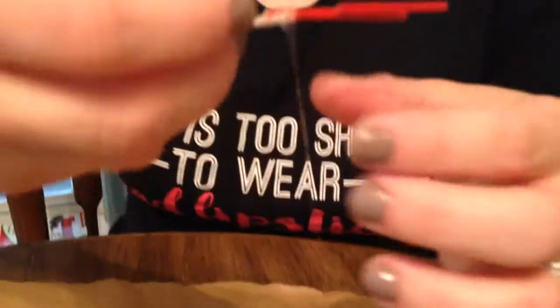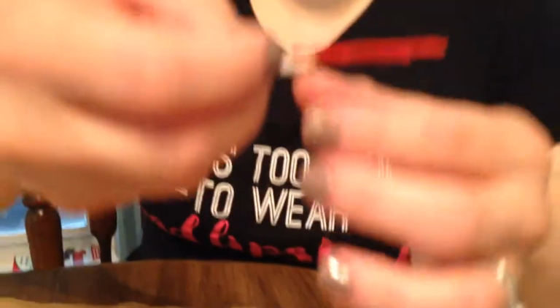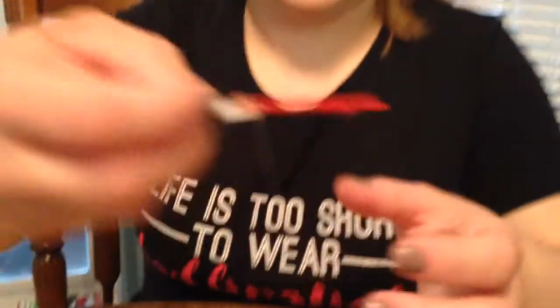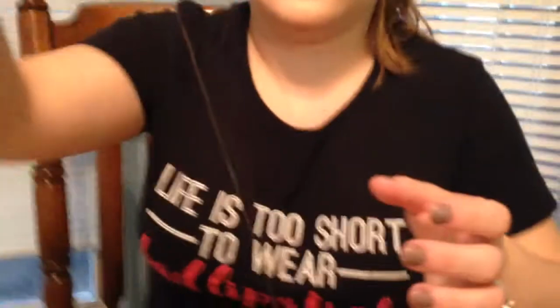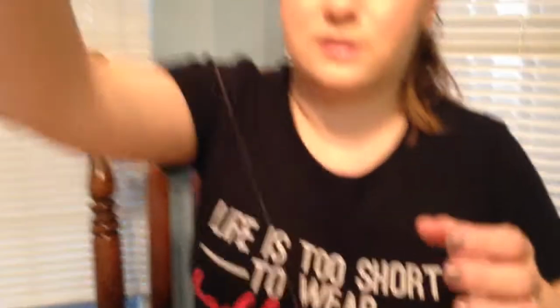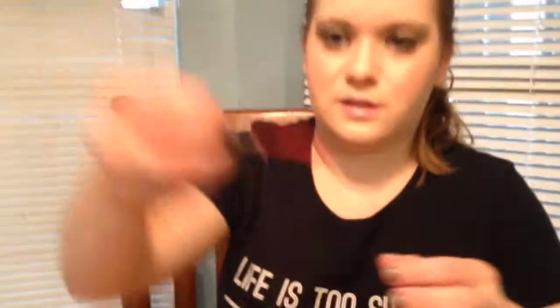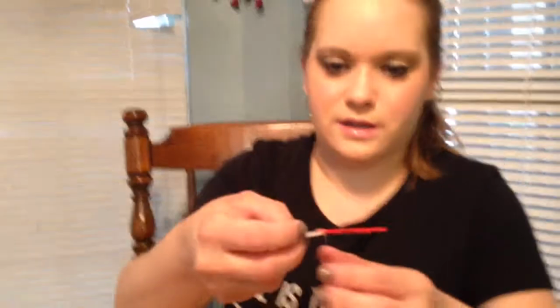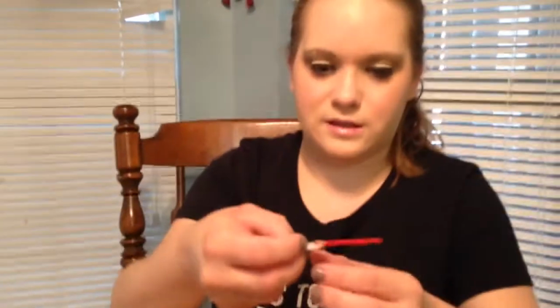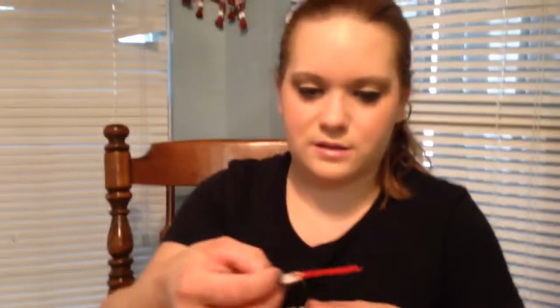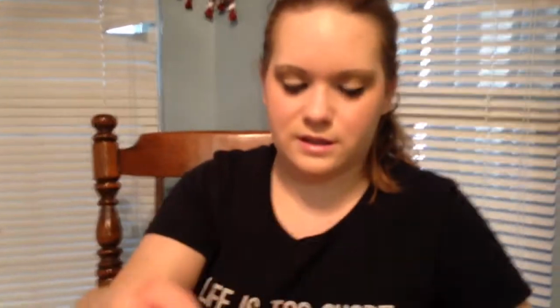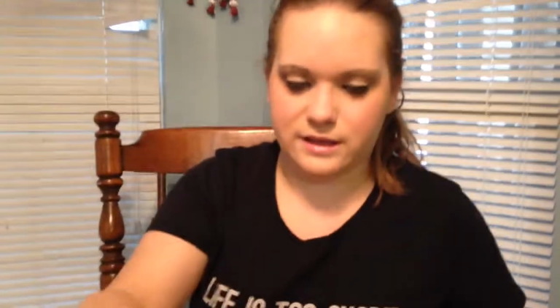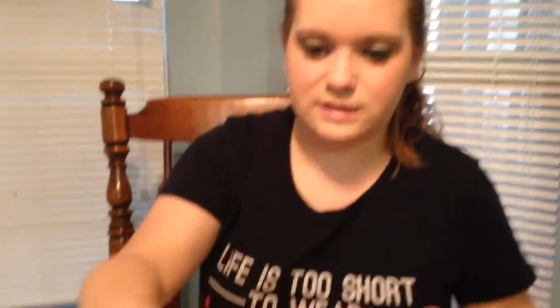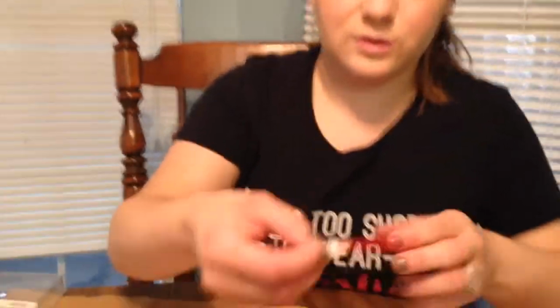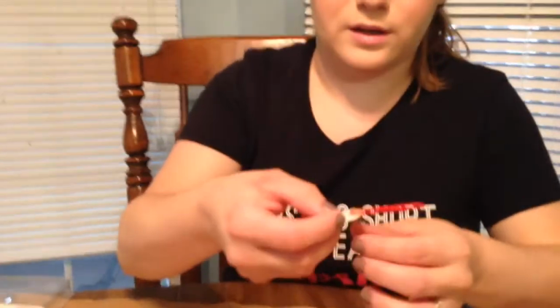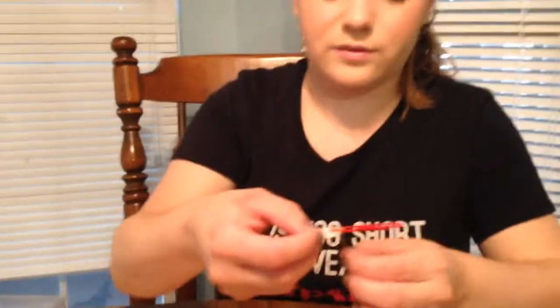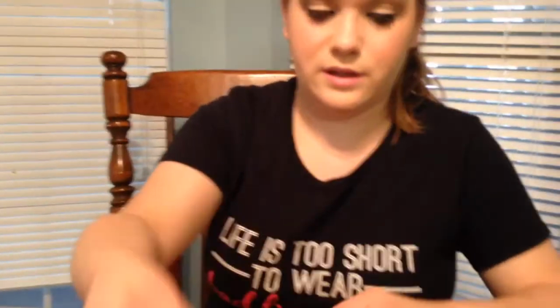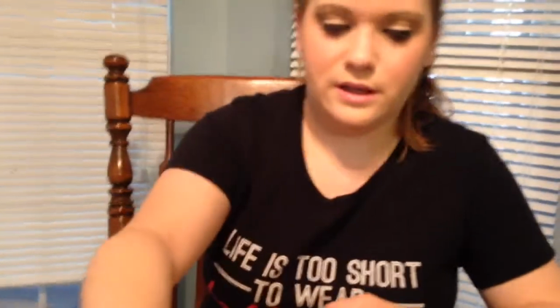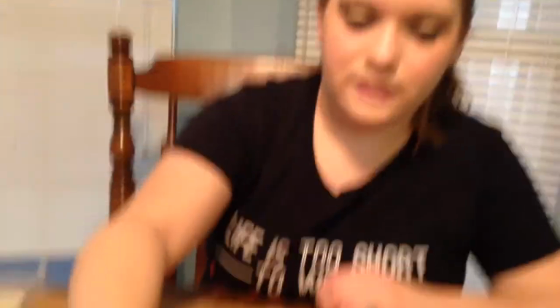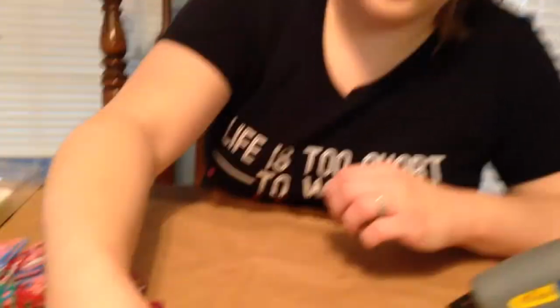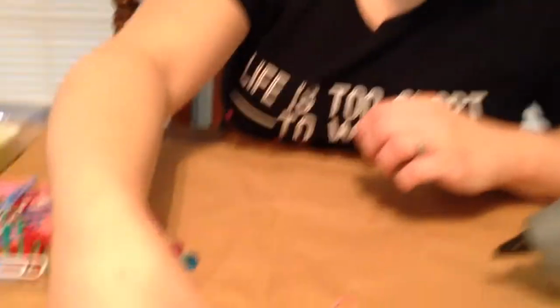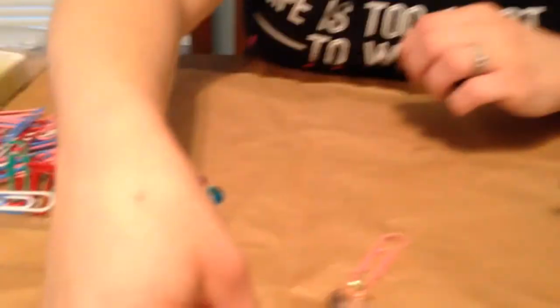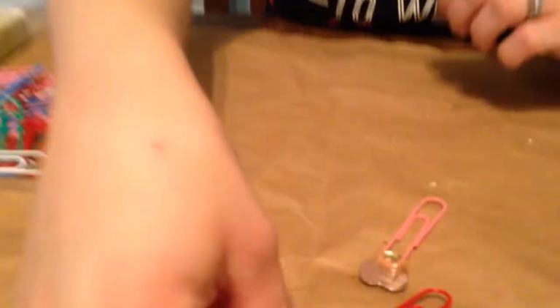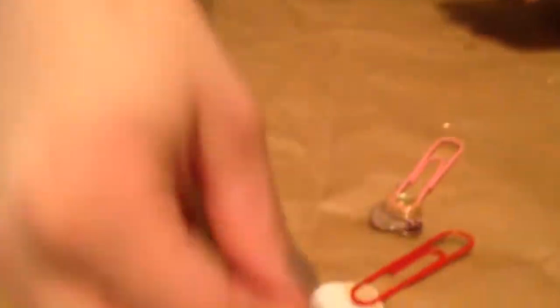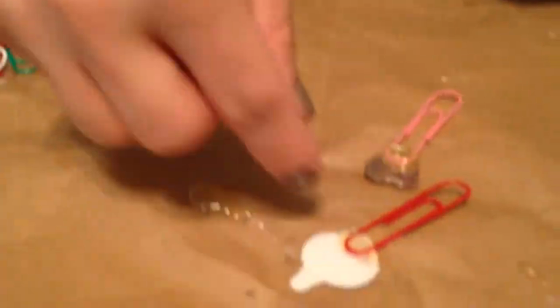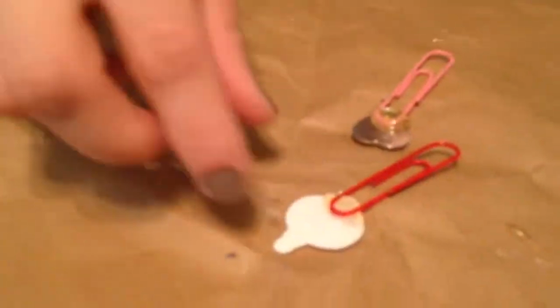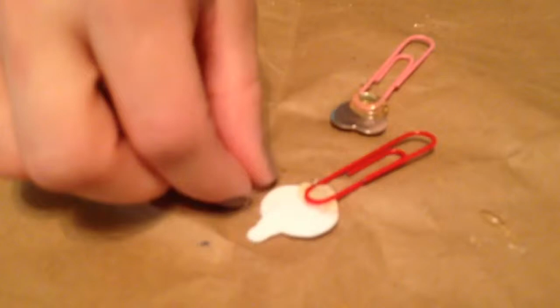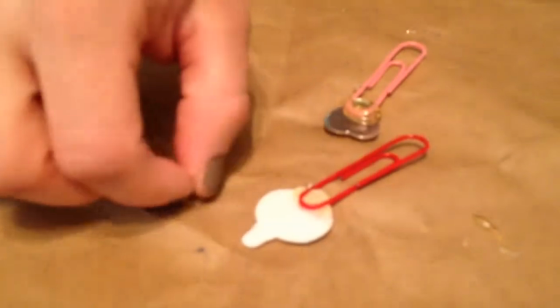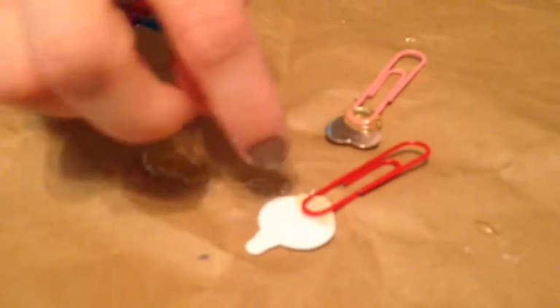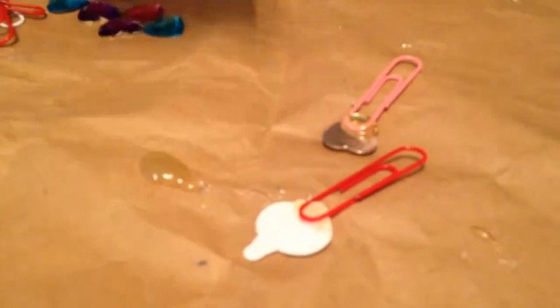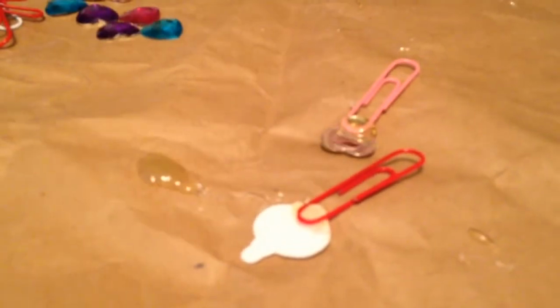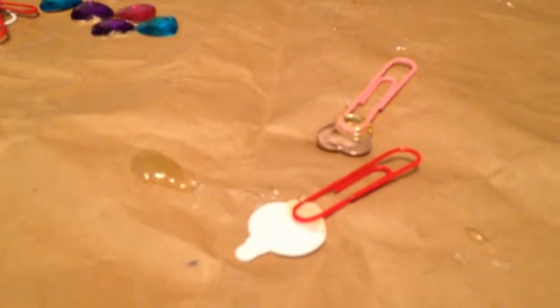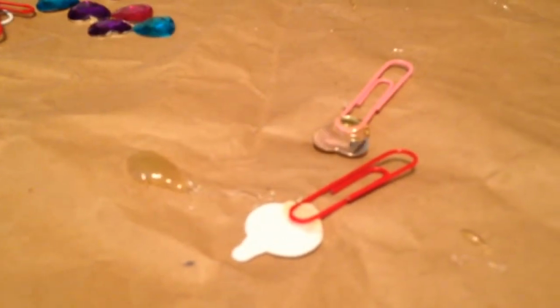And then you want to kind of get the excess glue off, and then you just put it to the side to let it dry.